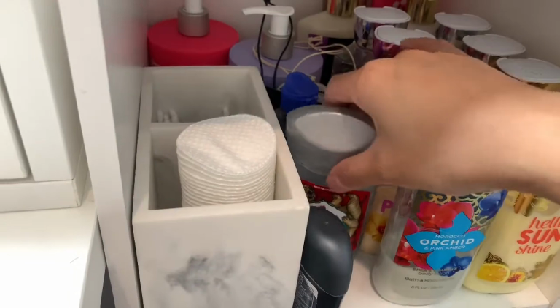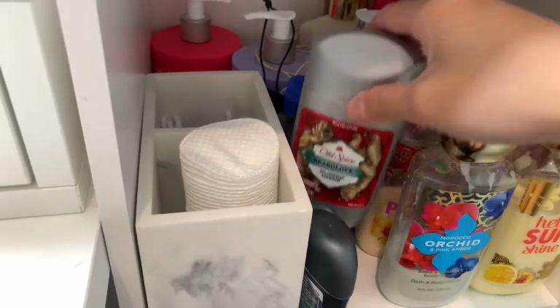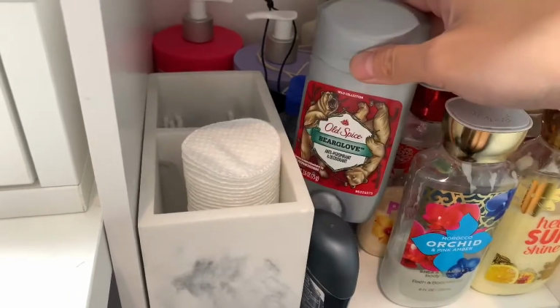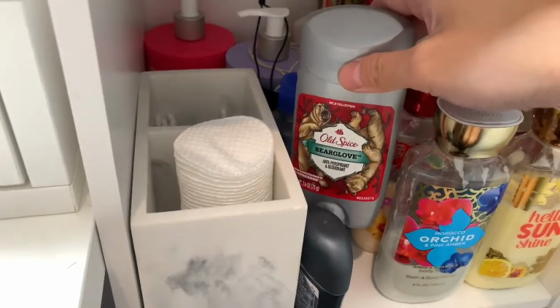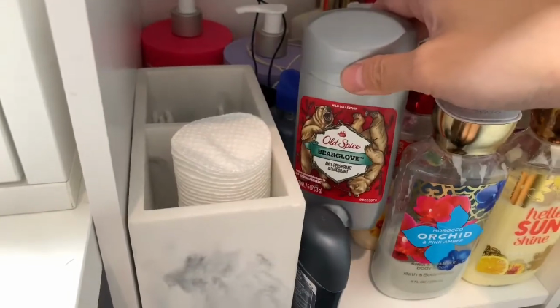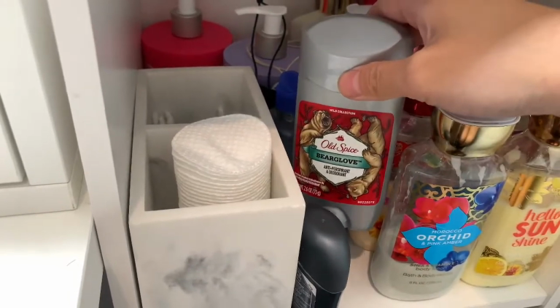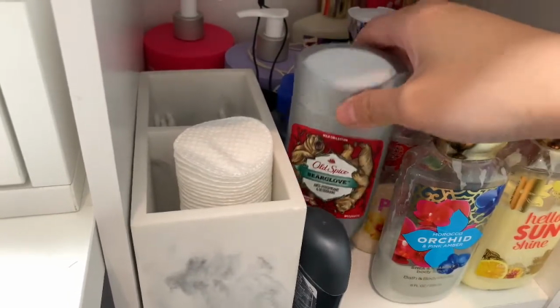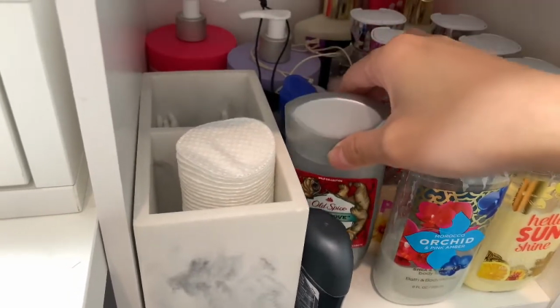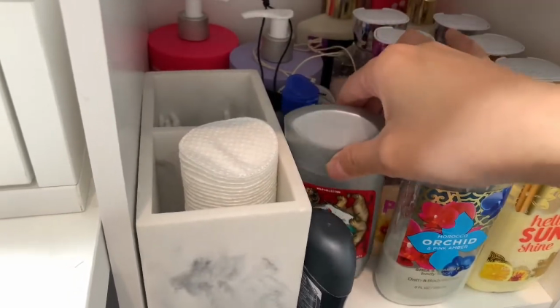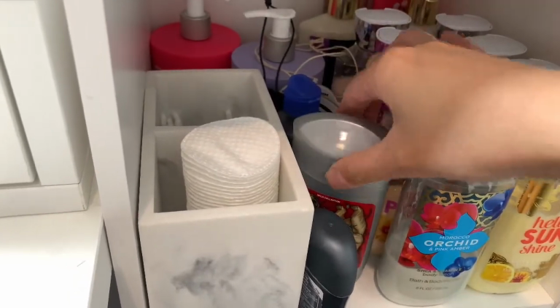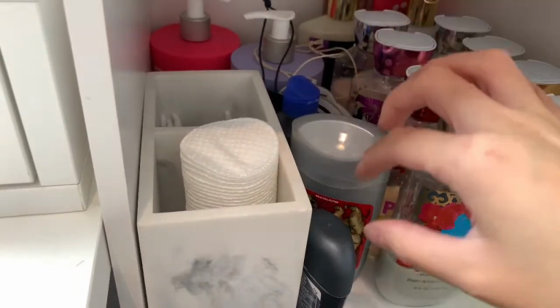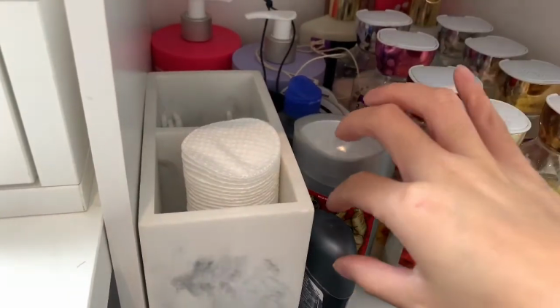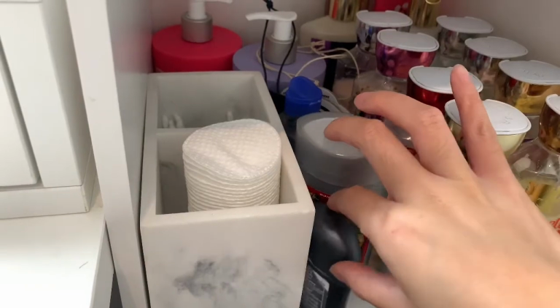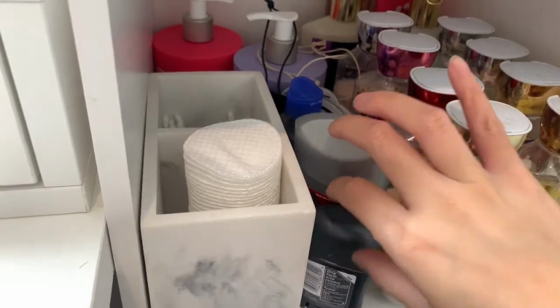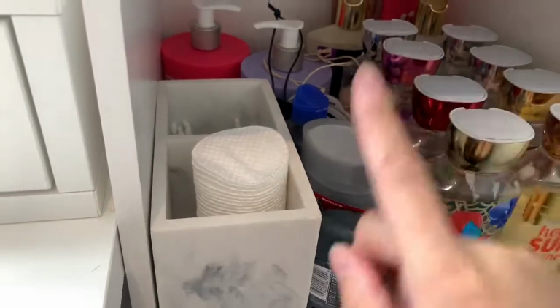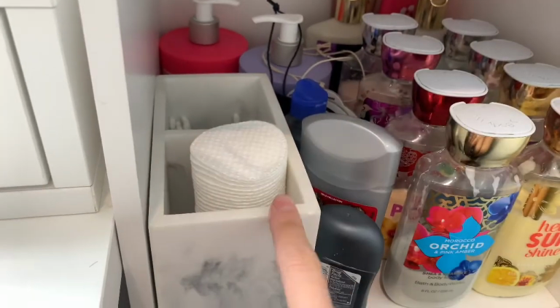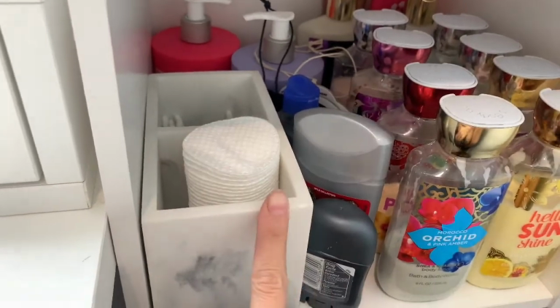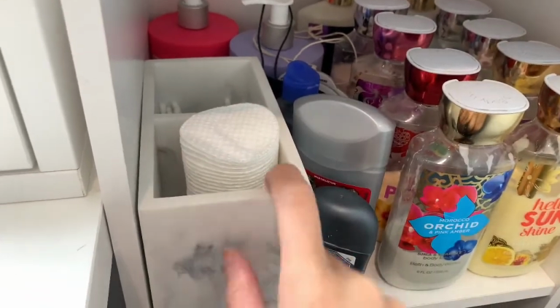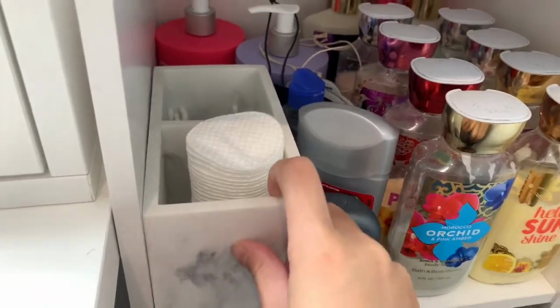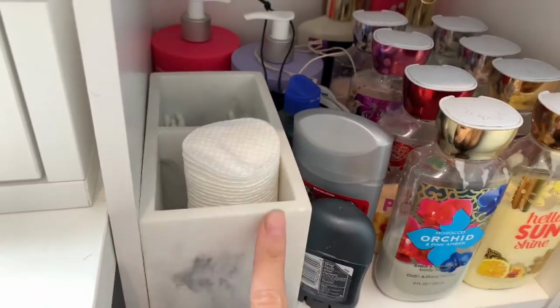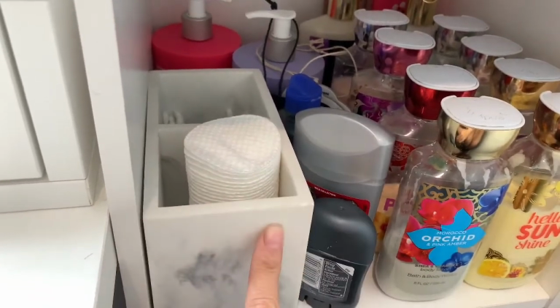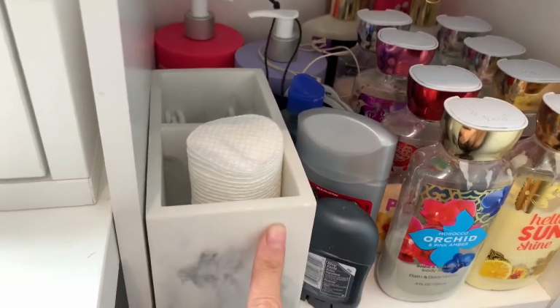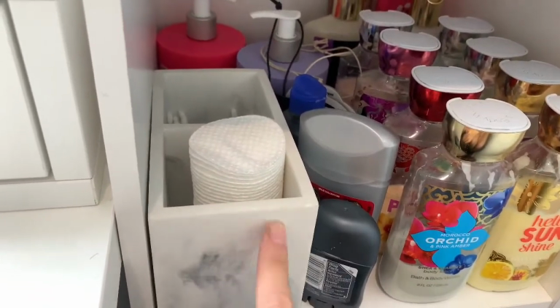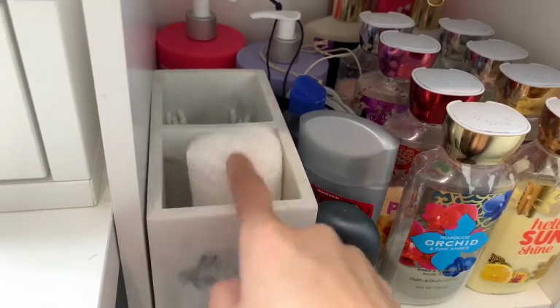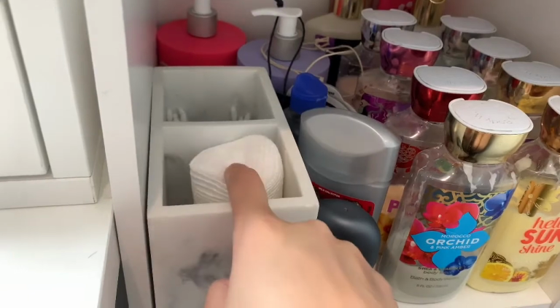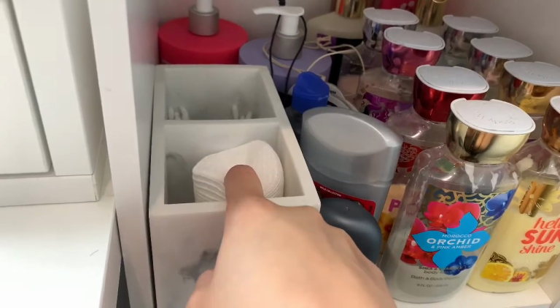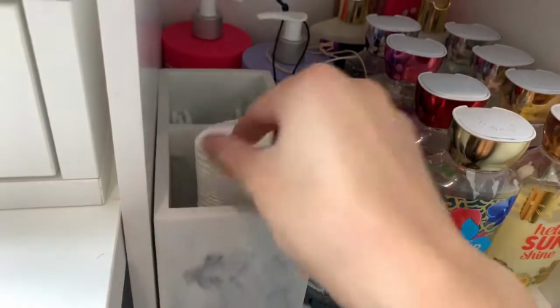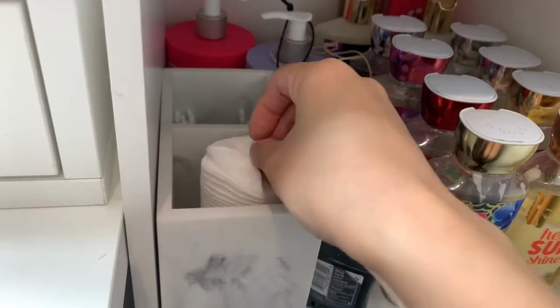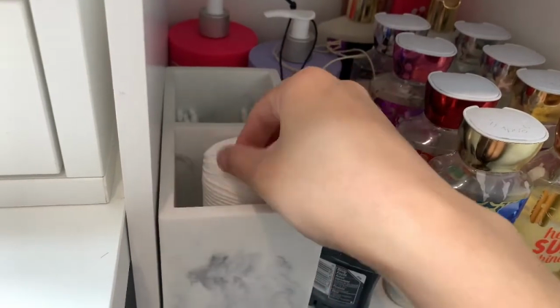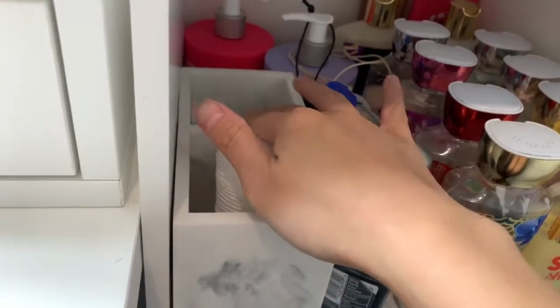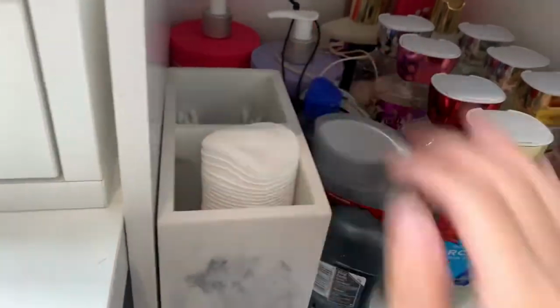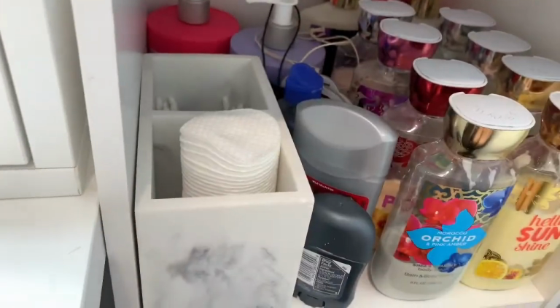I do wear men's deodorant because girls' deodorant still makes me smell musty. This little marble container I got from HomeGoods - it has my cotton pads for my face and Q-tips.